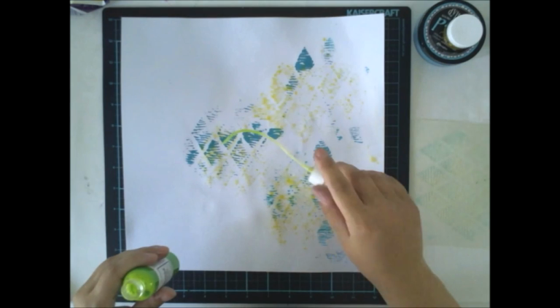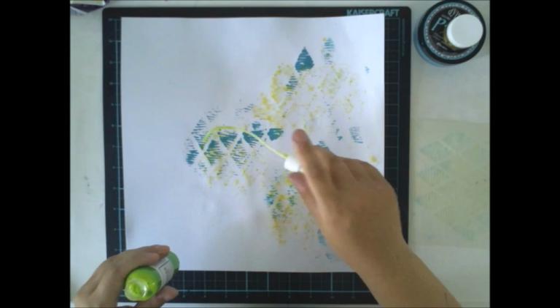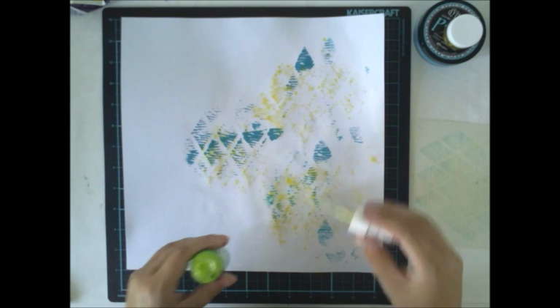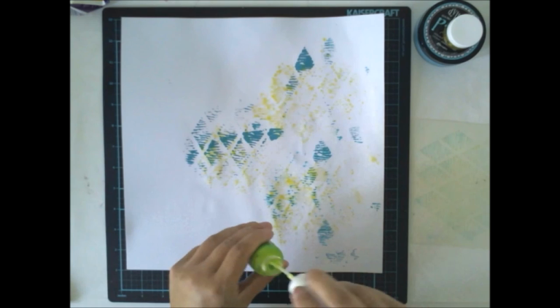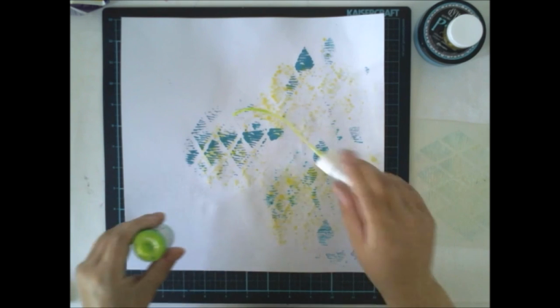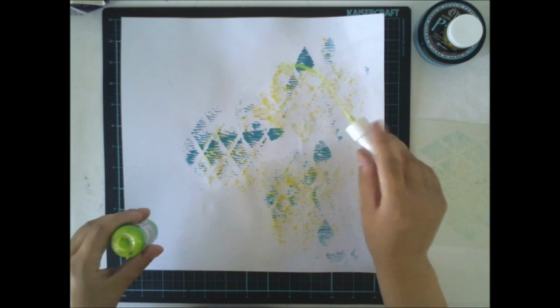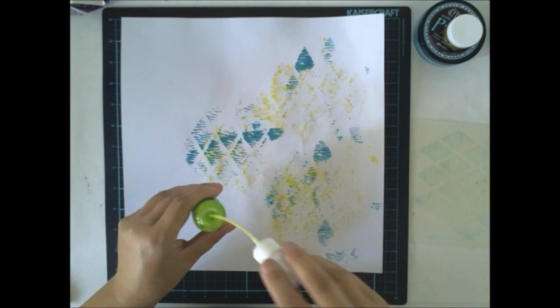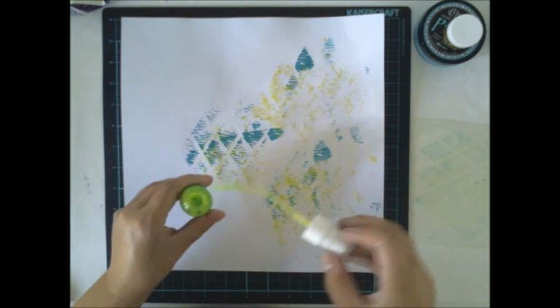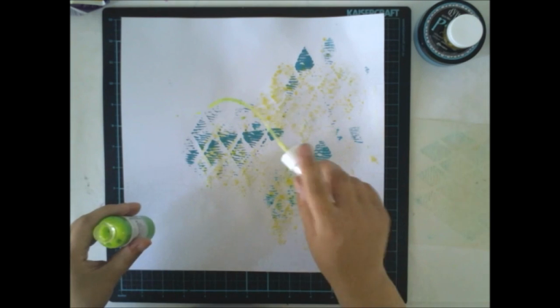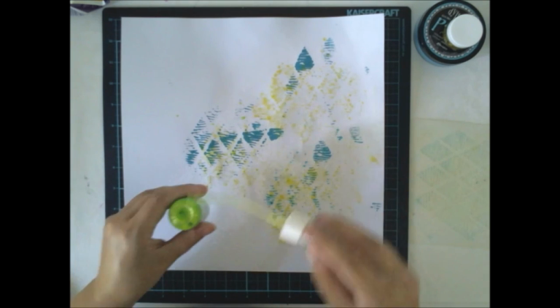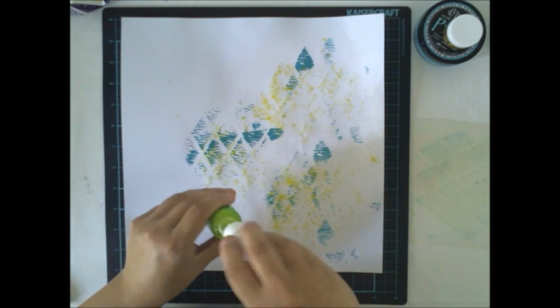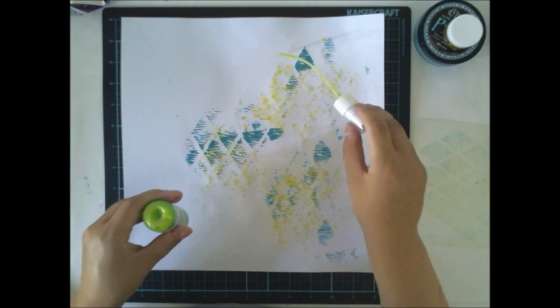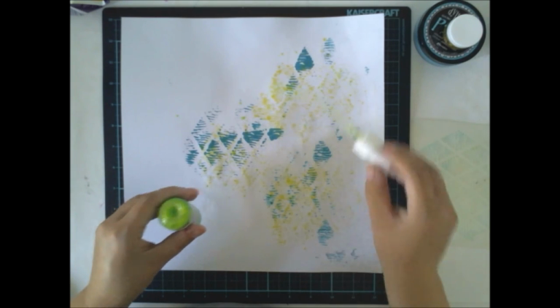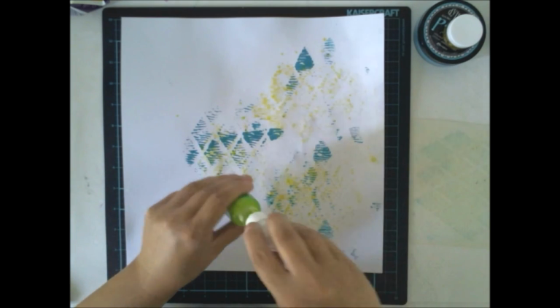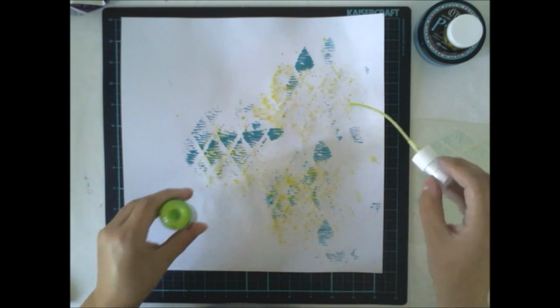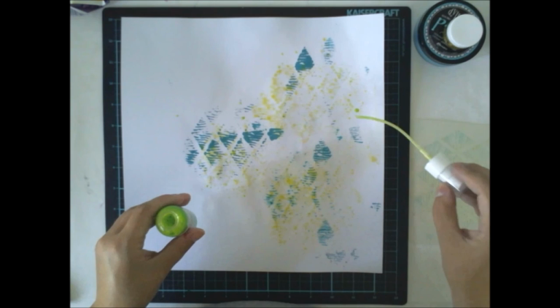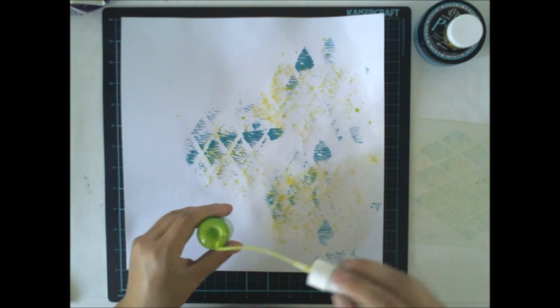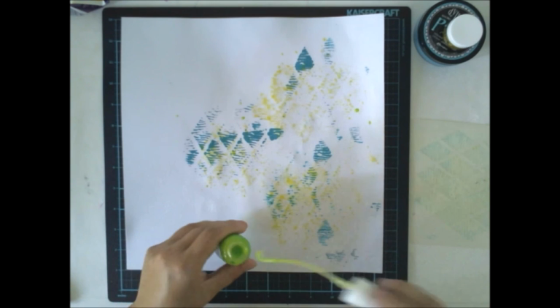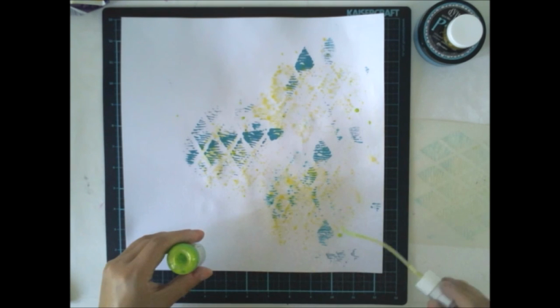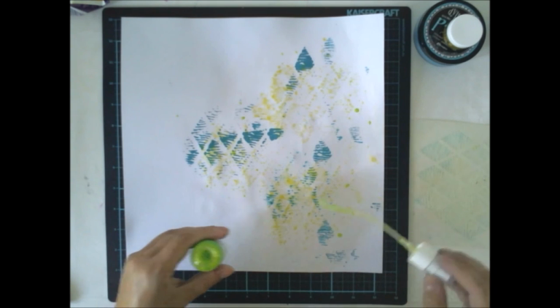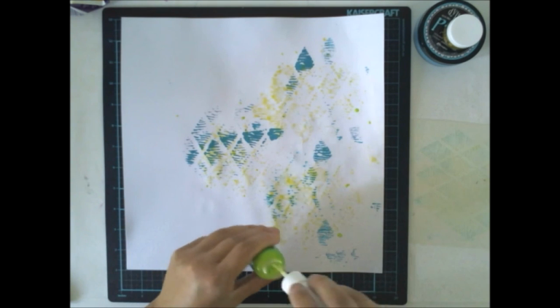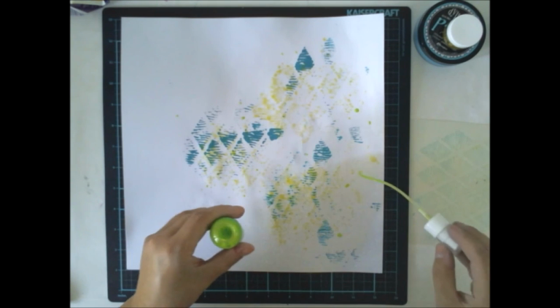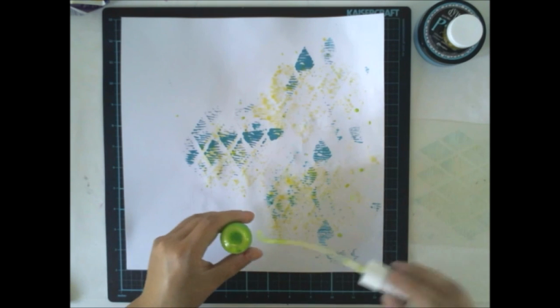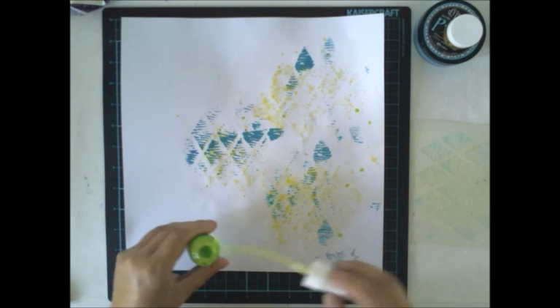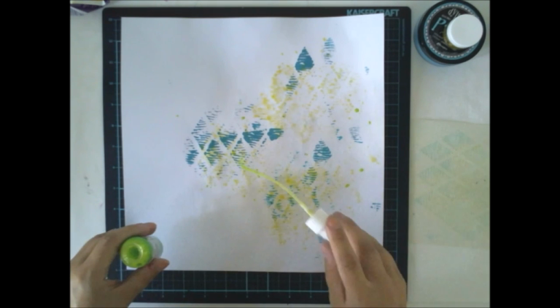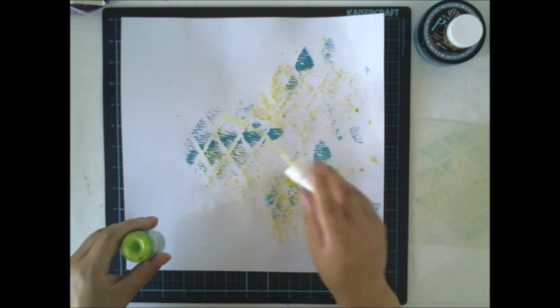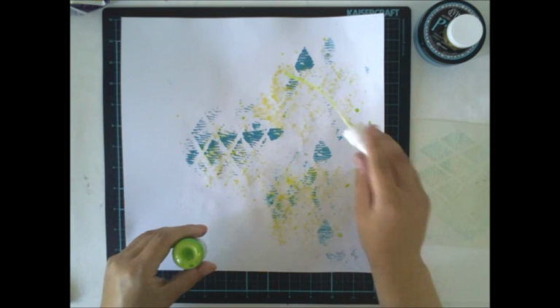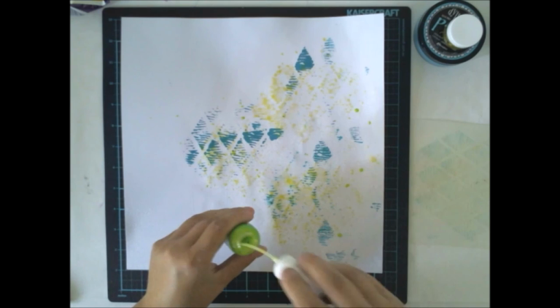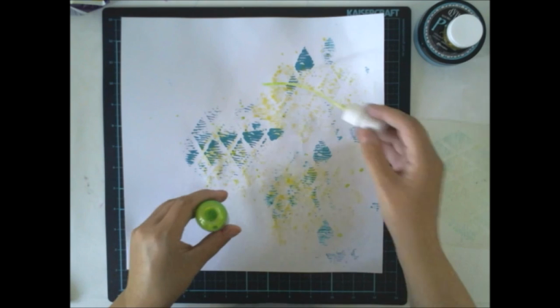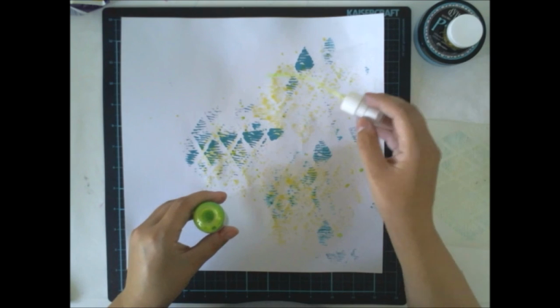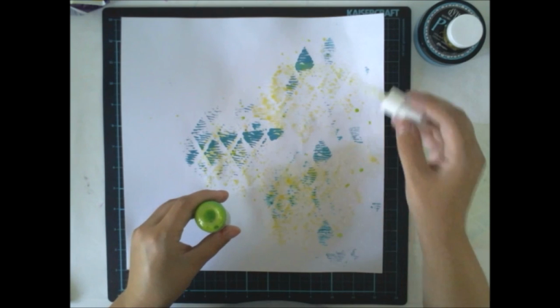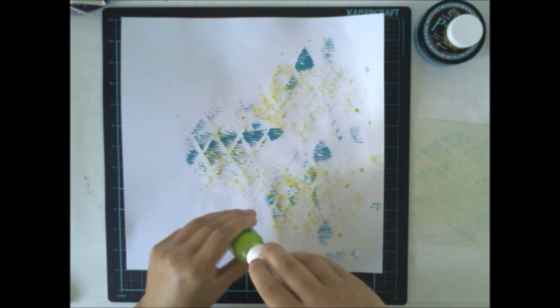Between the paint layers, I used a heat gun to dry the layers so they don't mix. But if you don't have a heat gun, you can just let it air dry — it's the same.